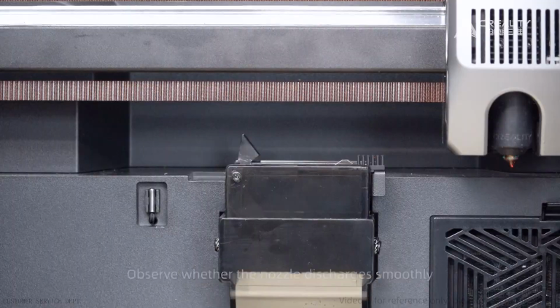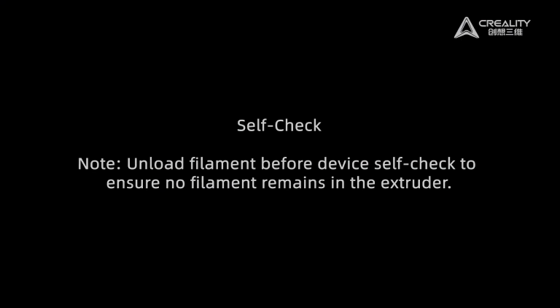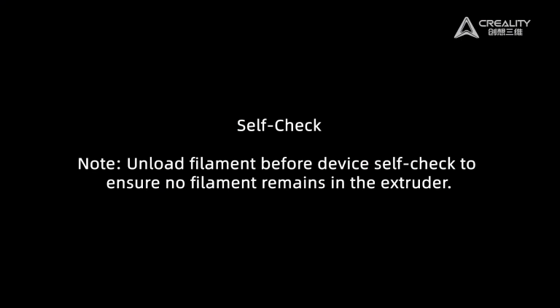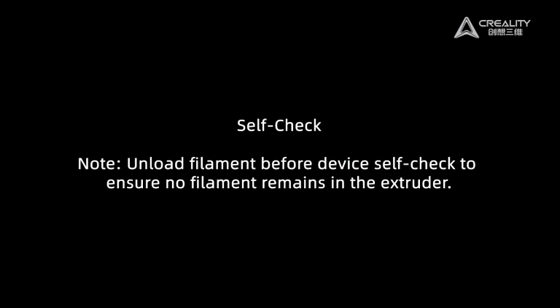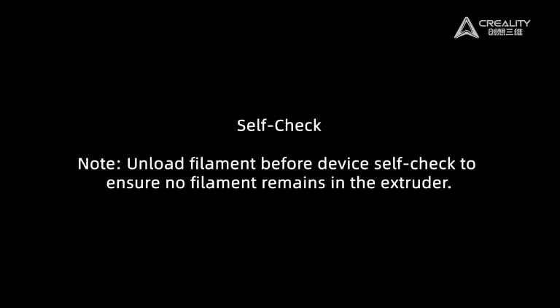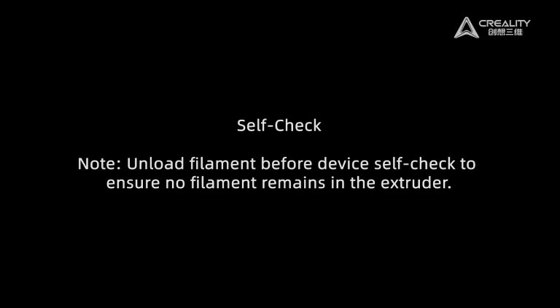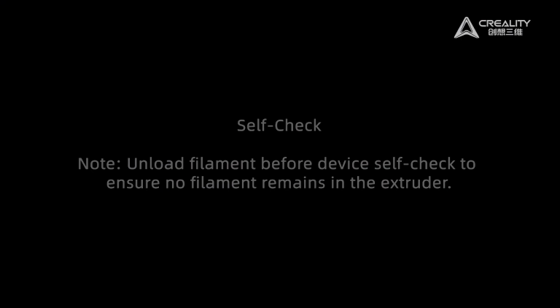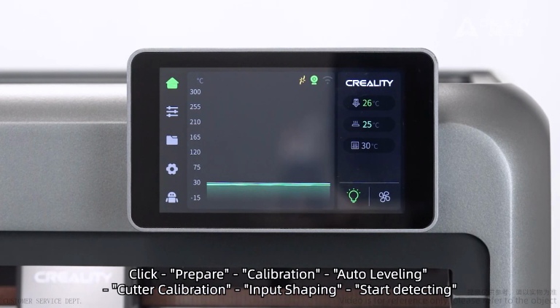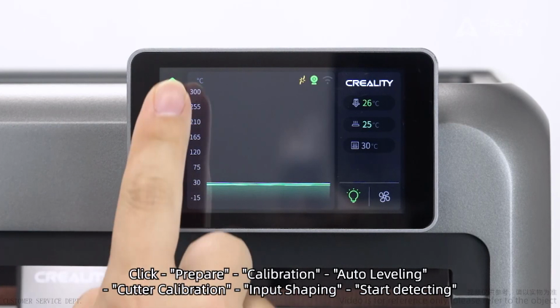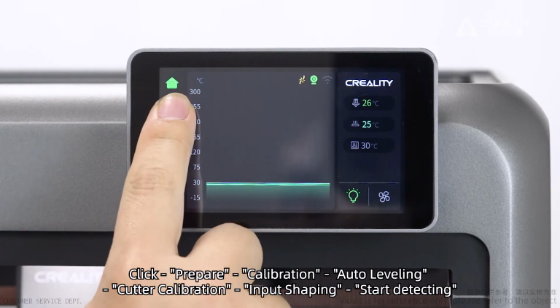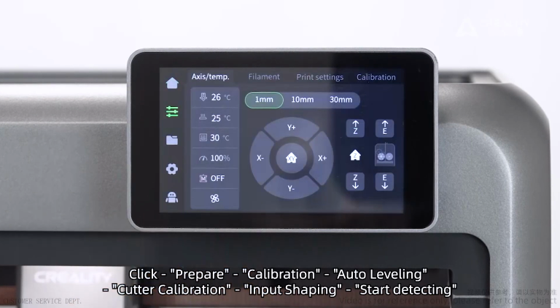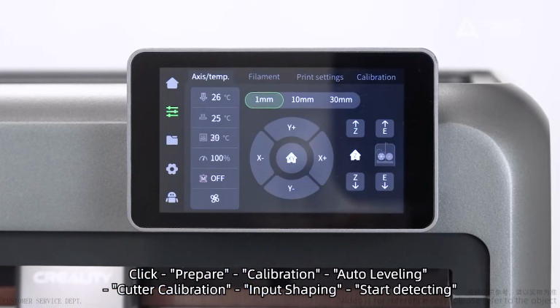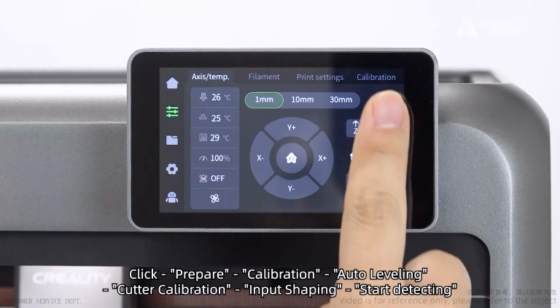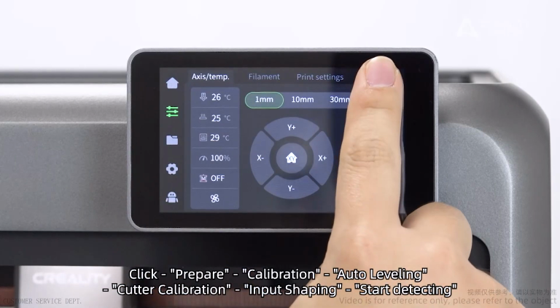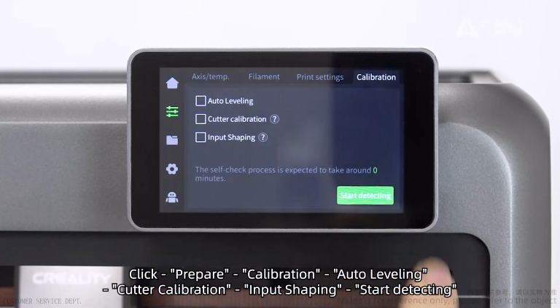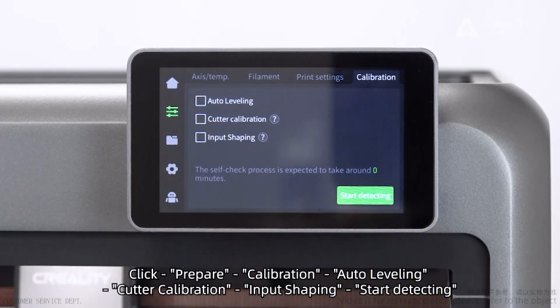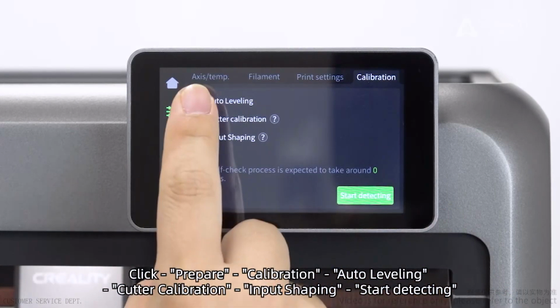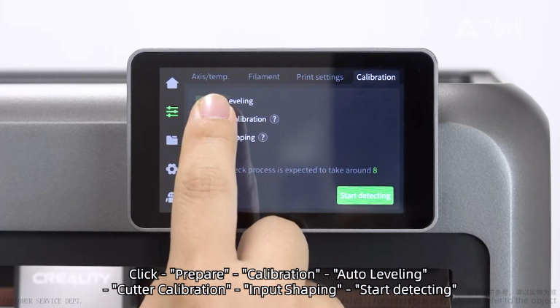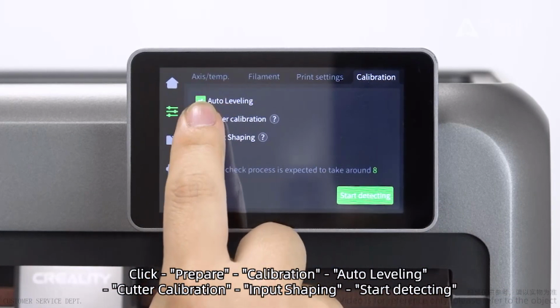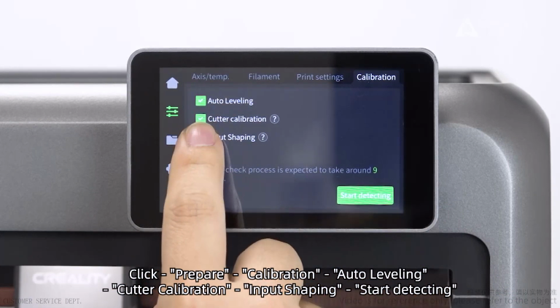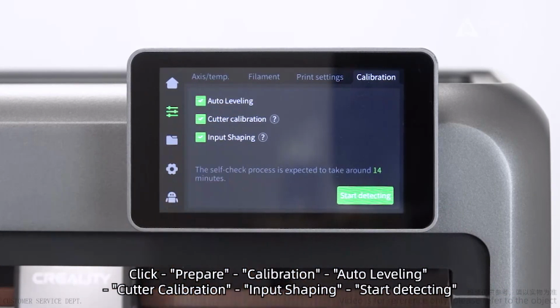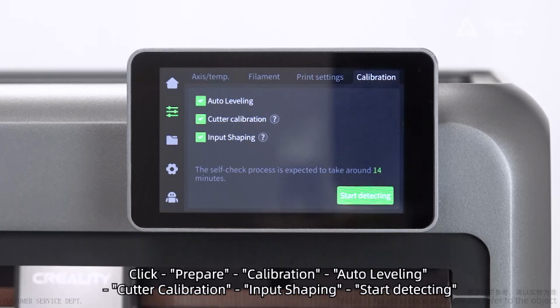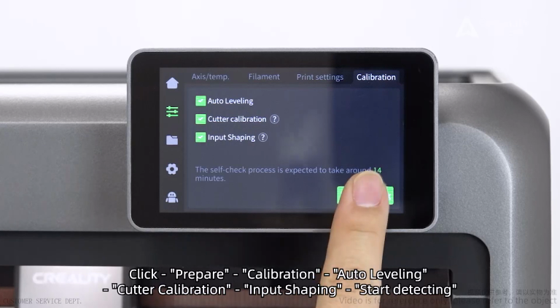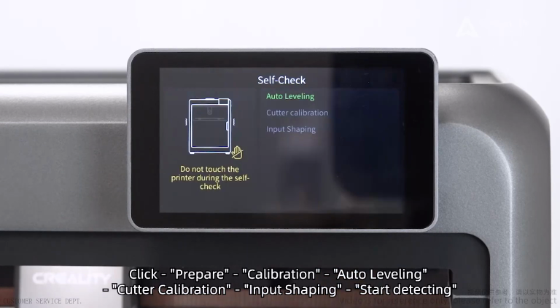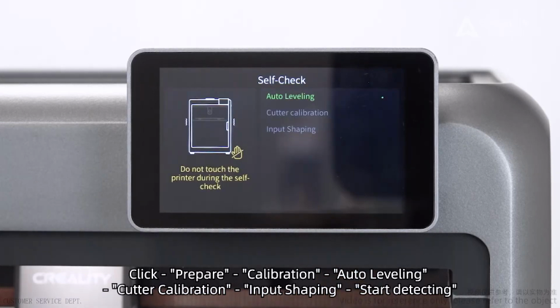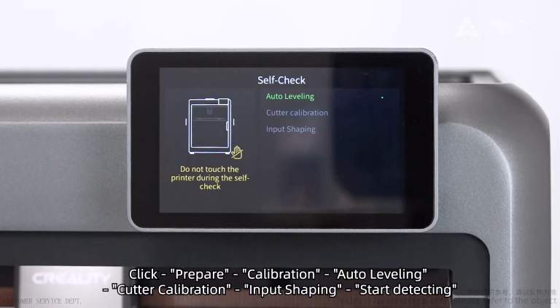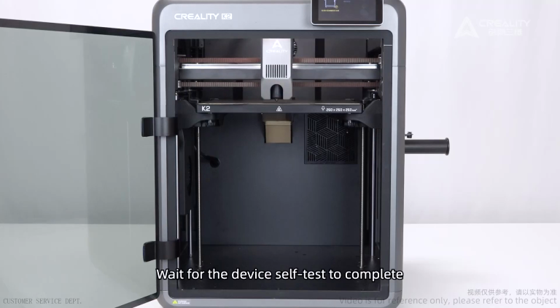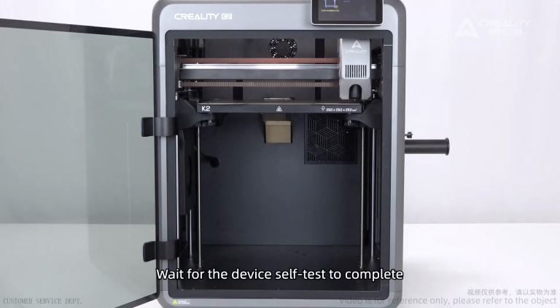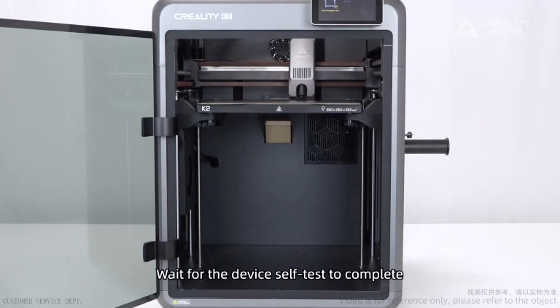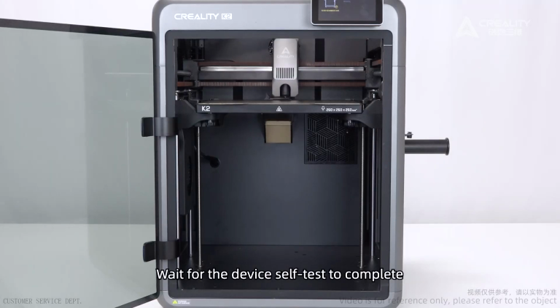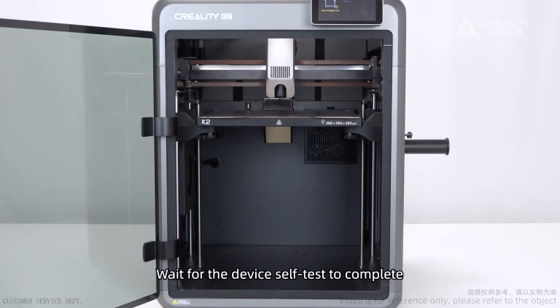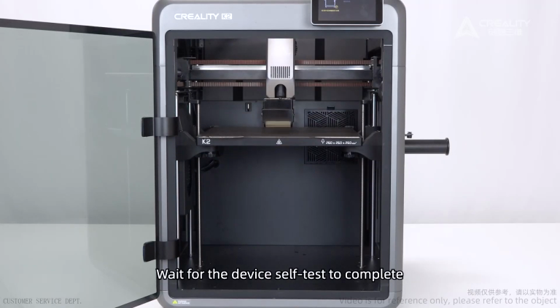Self-check: click Prepare, Calibration, Auto Leveling, Cutter Calibration, Input Shaping, then Start Detecting. Wait for the device self-test to complete.